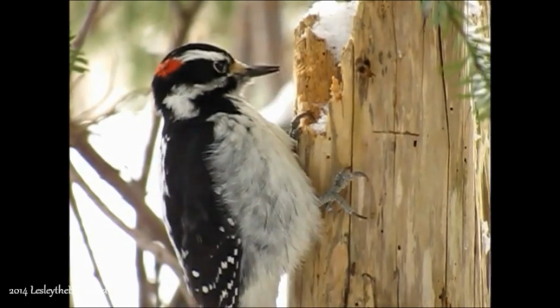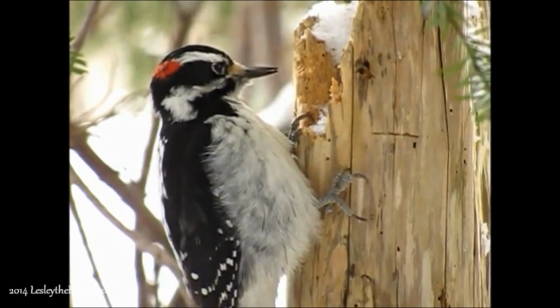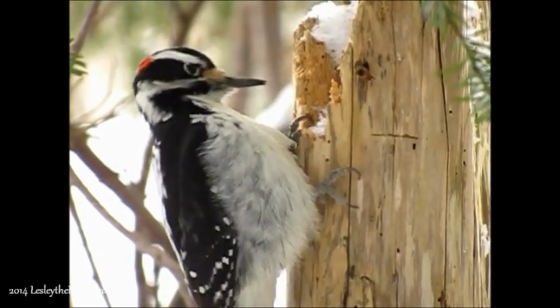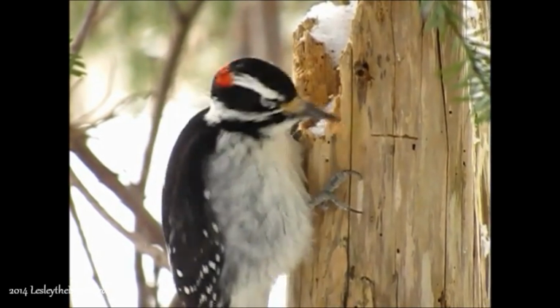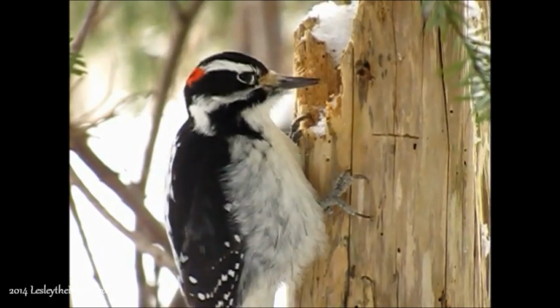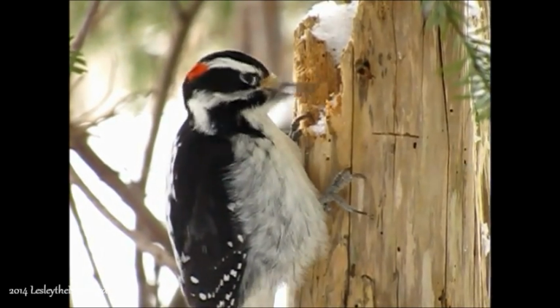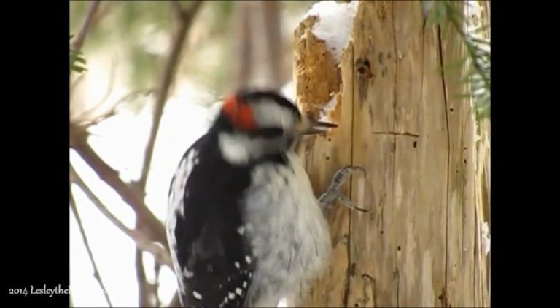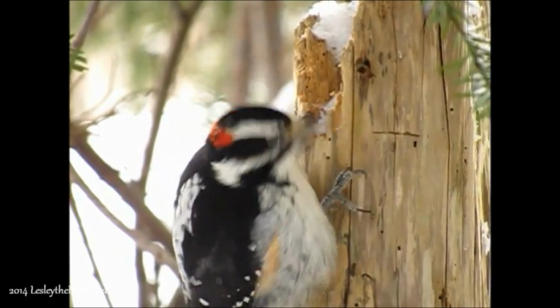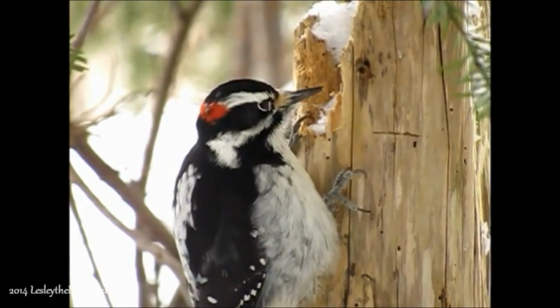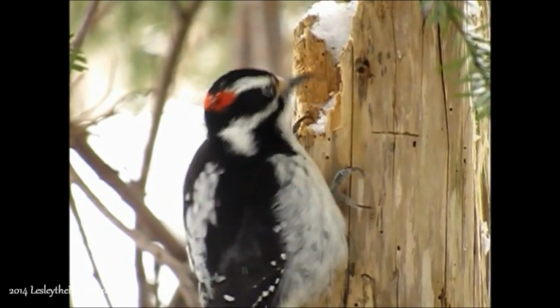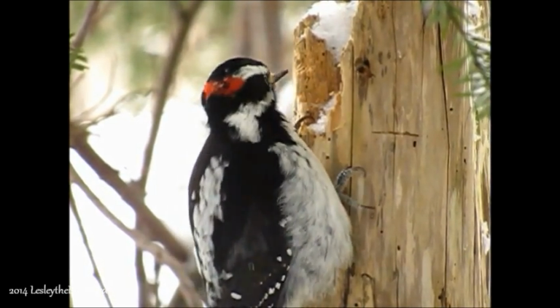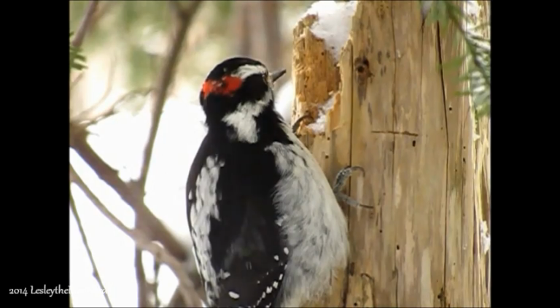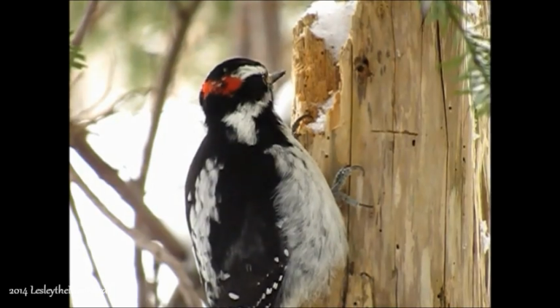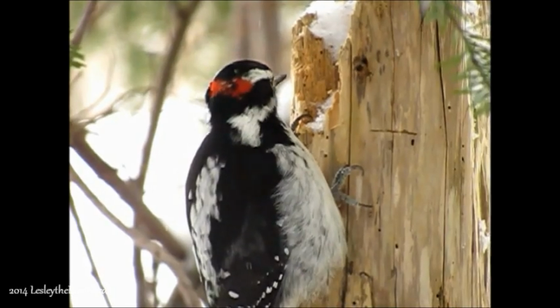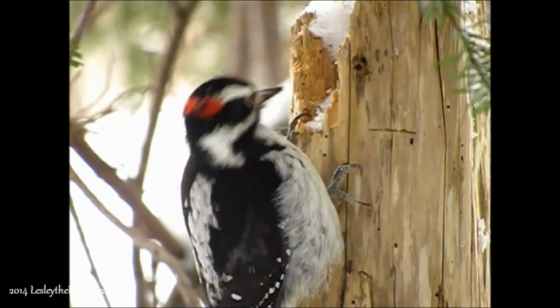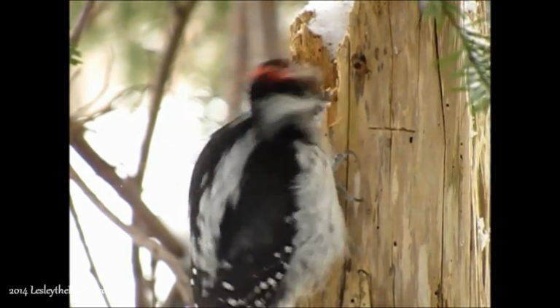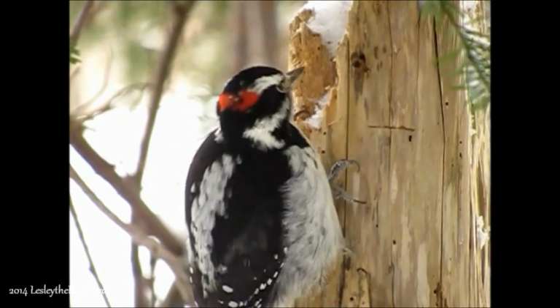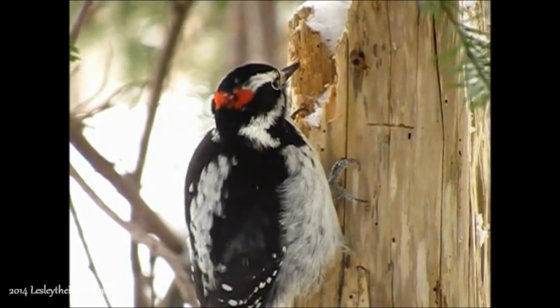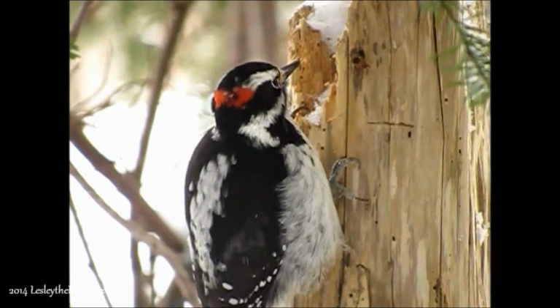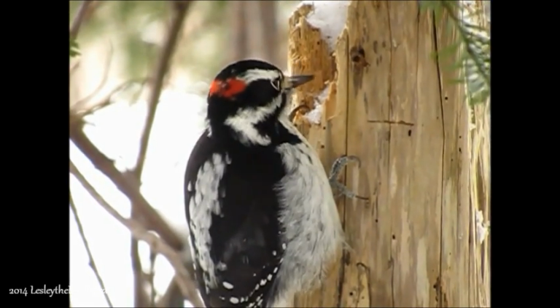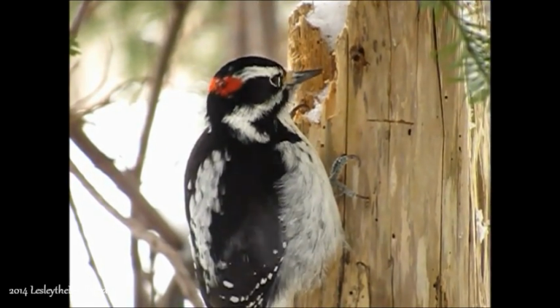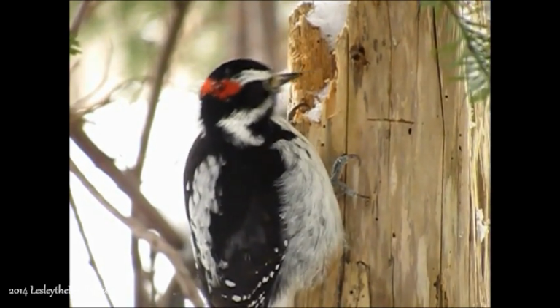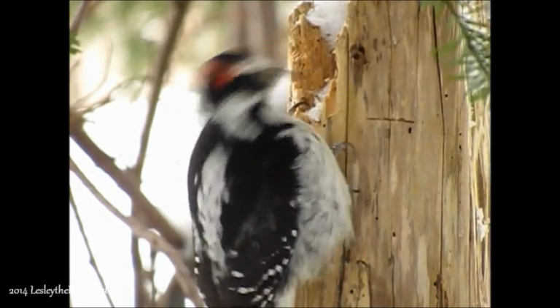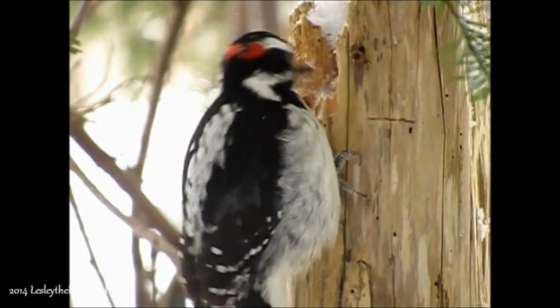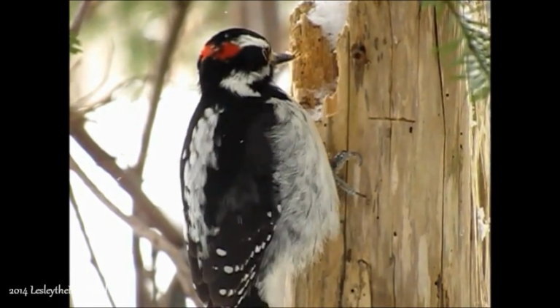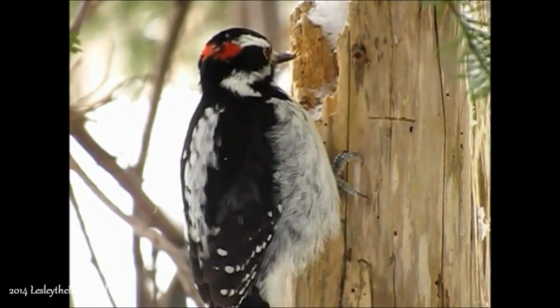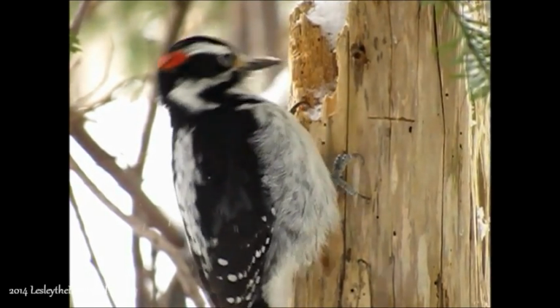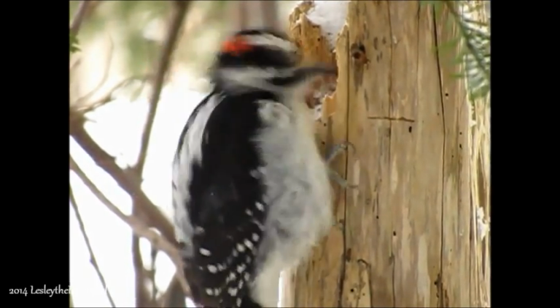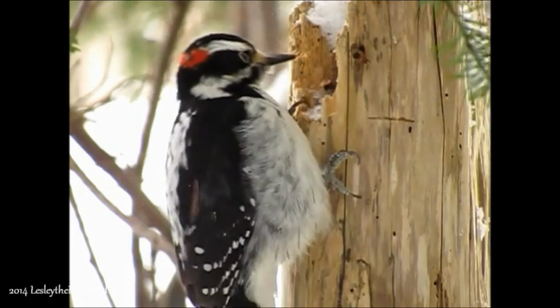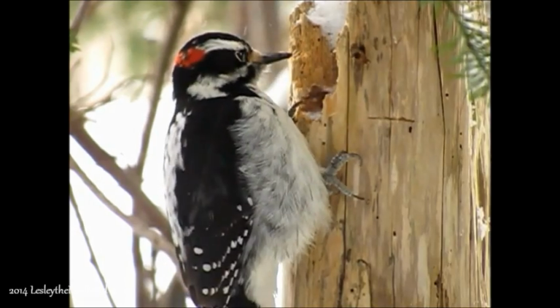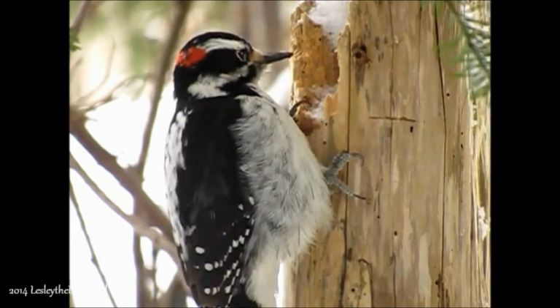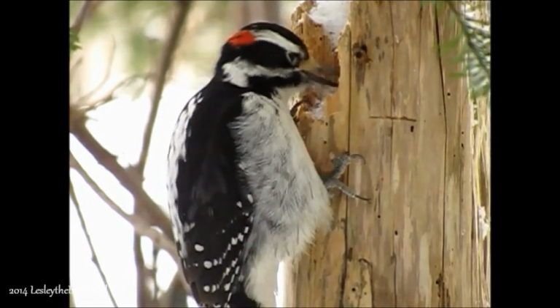And this third eyelid doesn't only serve to keep debris from getting into their eyes — it also helps to keep their eyes from popping out, which could very well happen because of the immense force behind each blow.